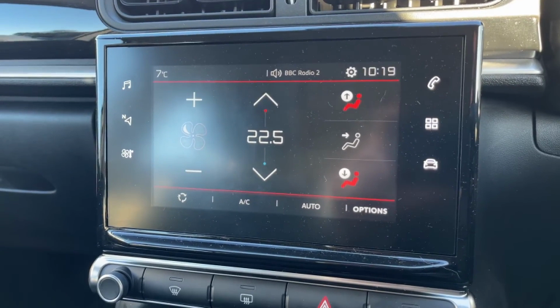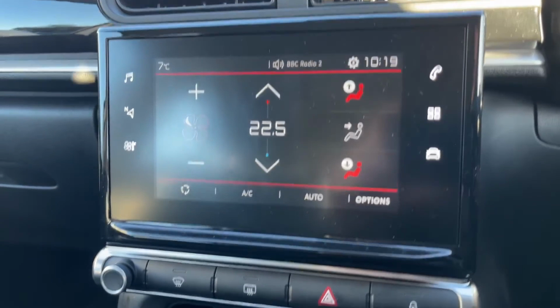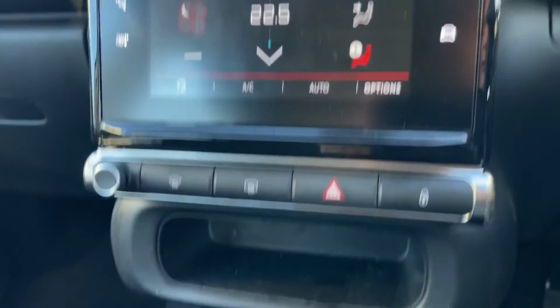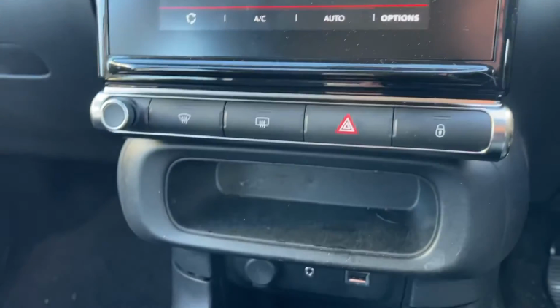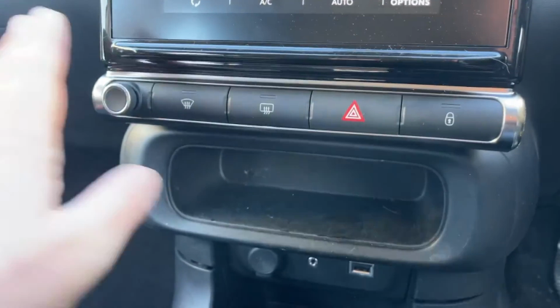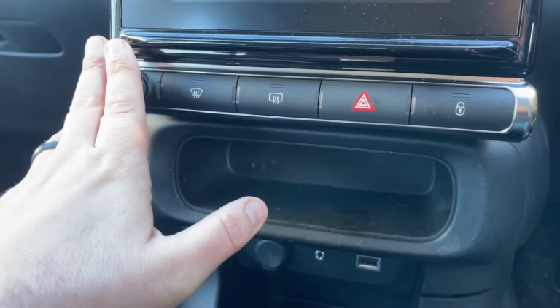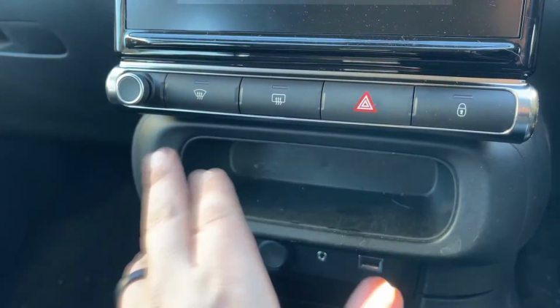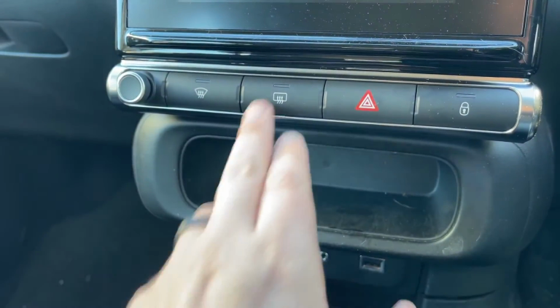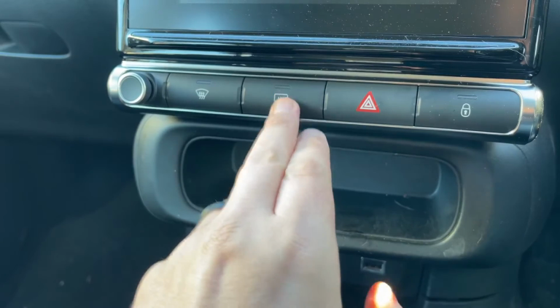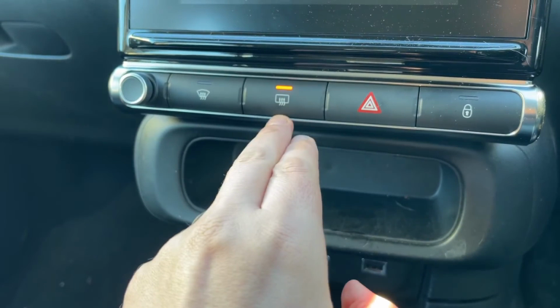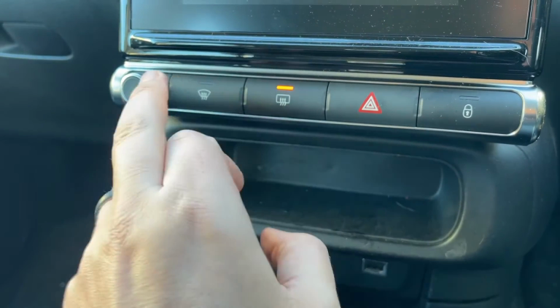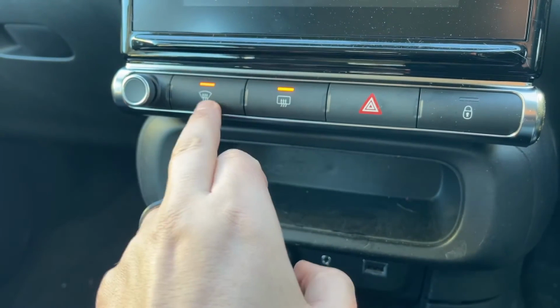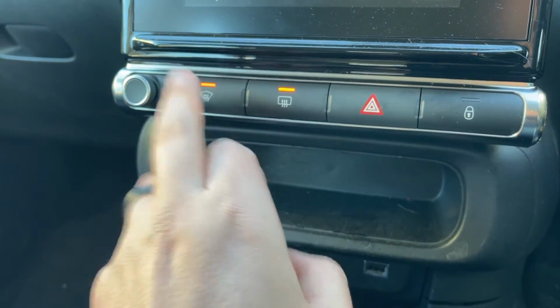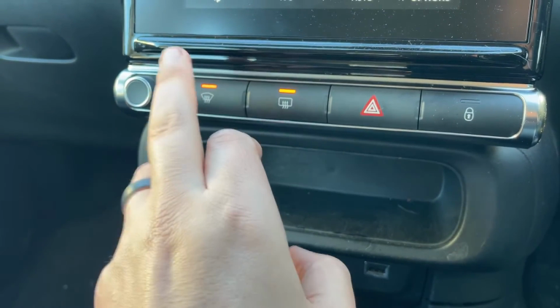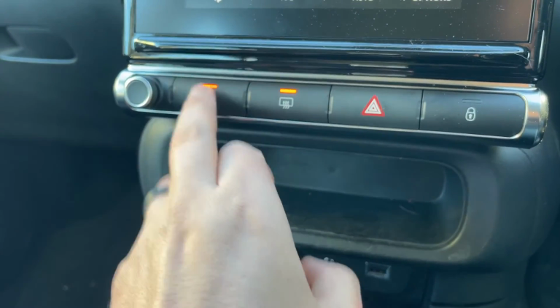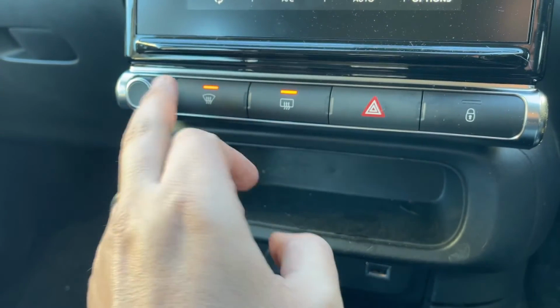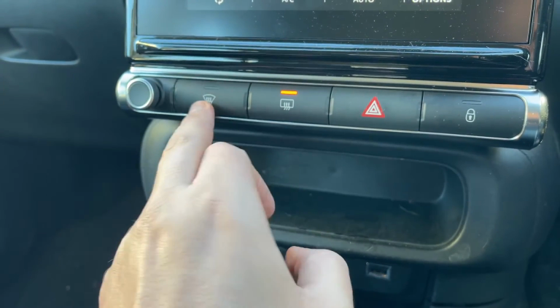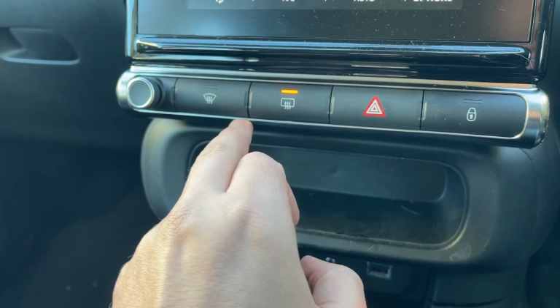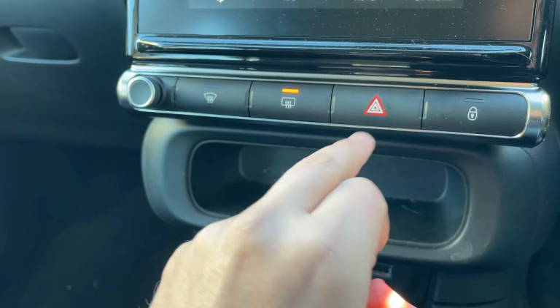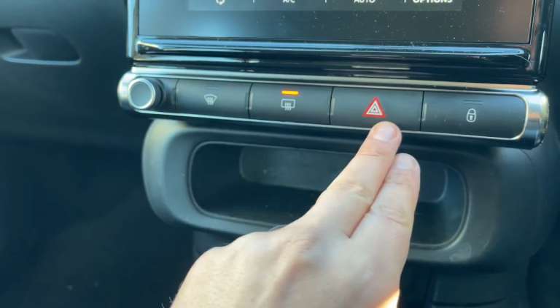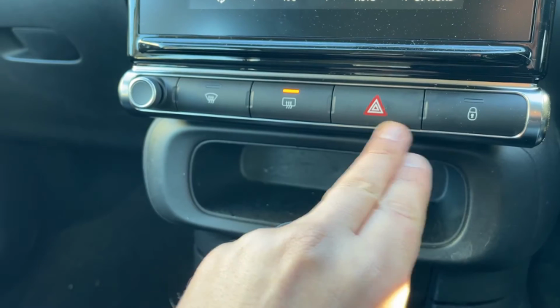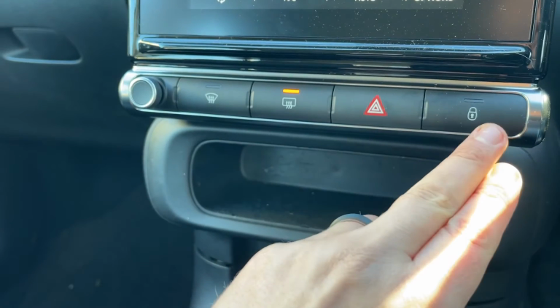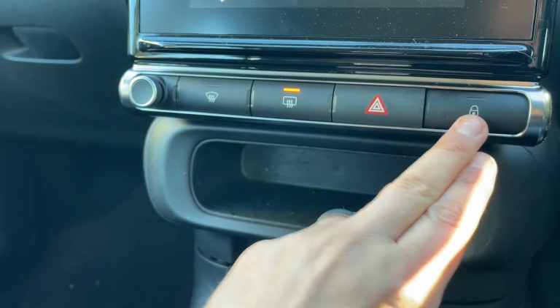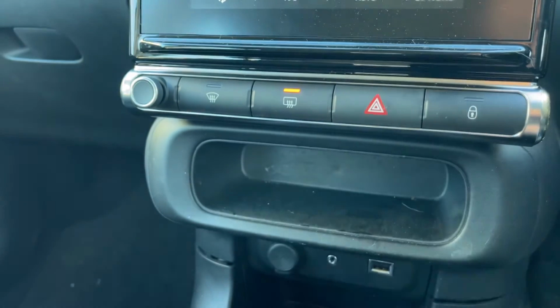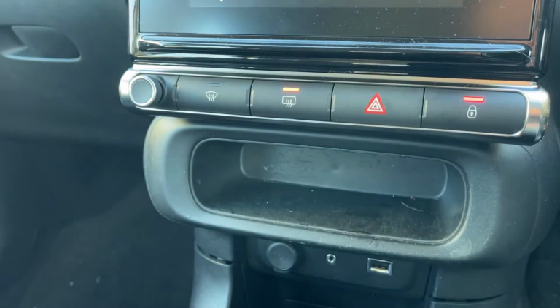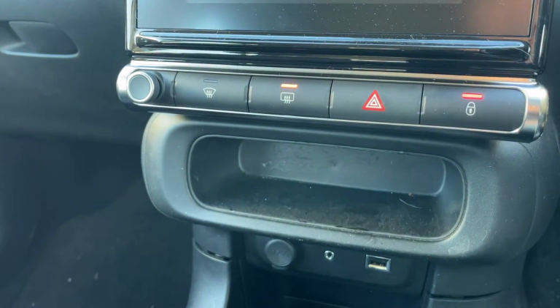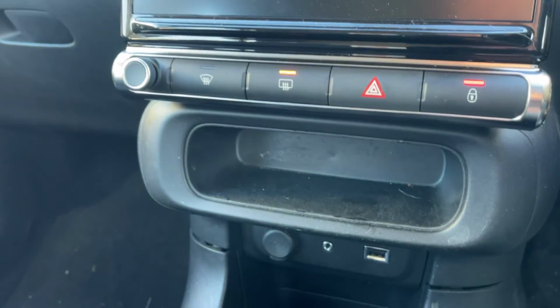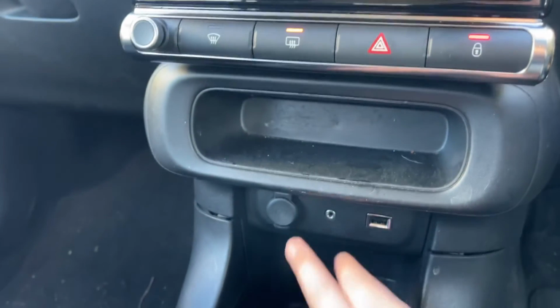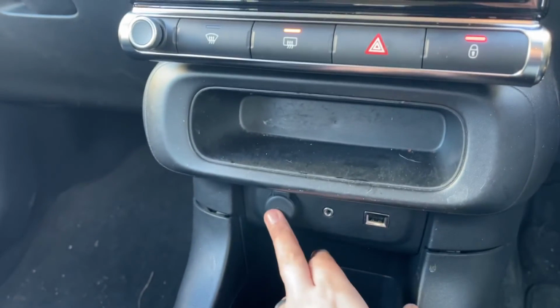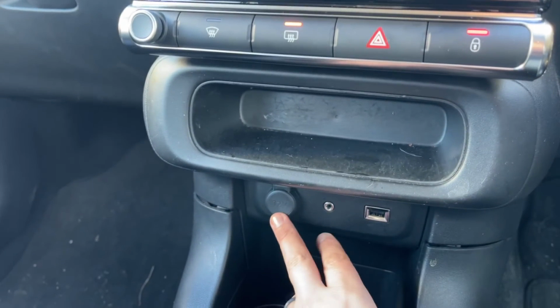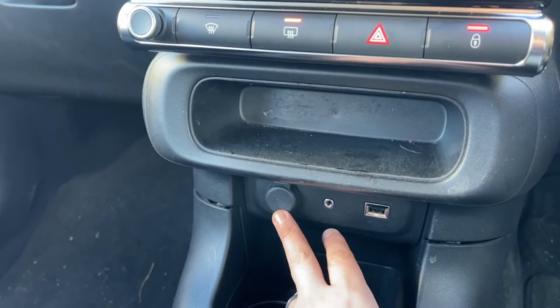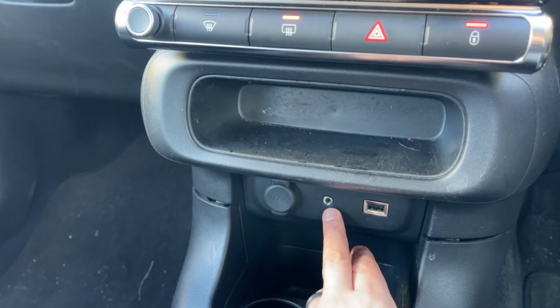Working our way down, we have the main volume for the stereo, a heated rear screen button, and a button that will divert the car's air conditioning to the front screen. We also have hazard warning lights and deadlocks that lock the car doors from the outside.